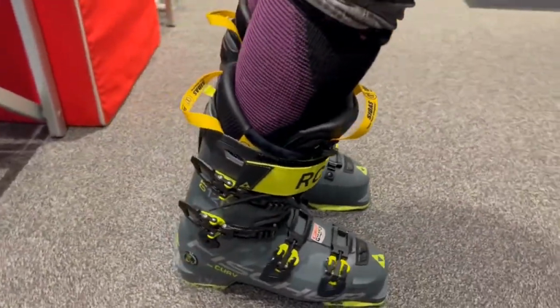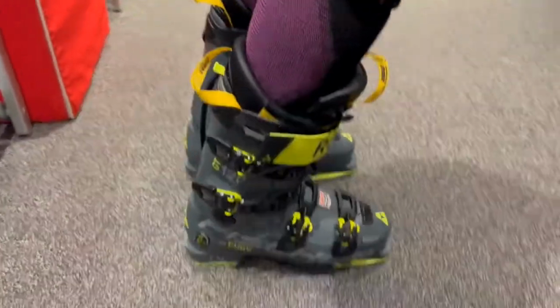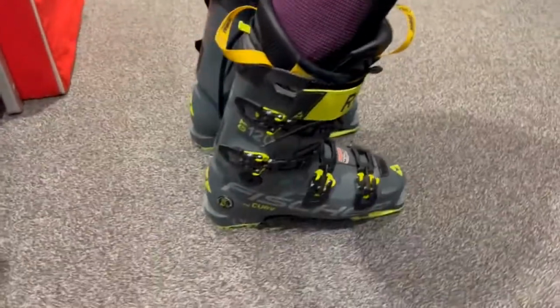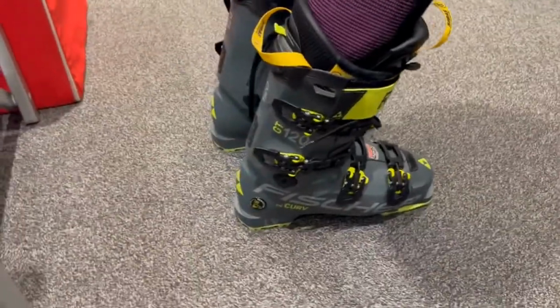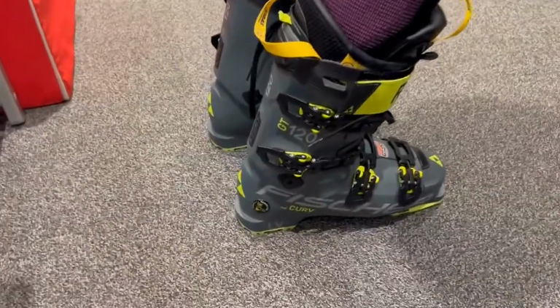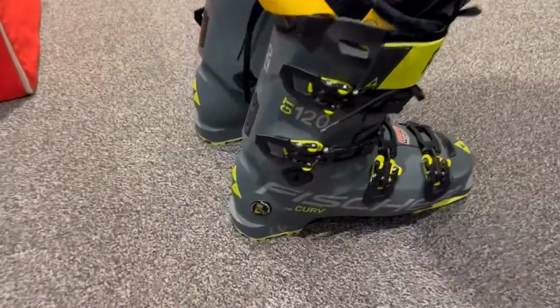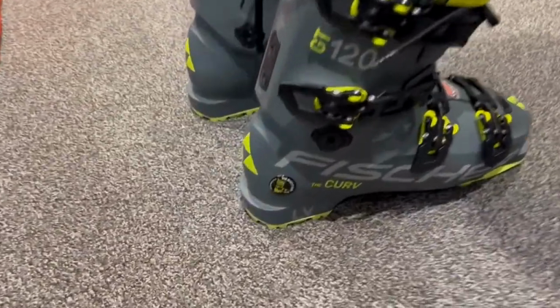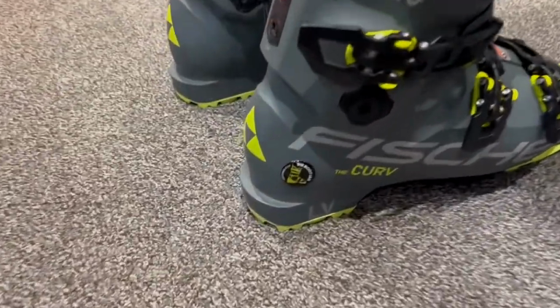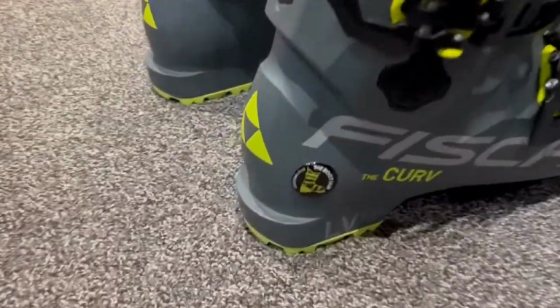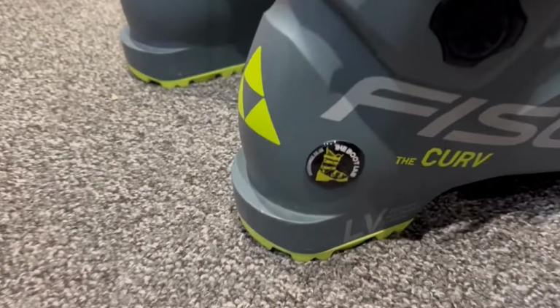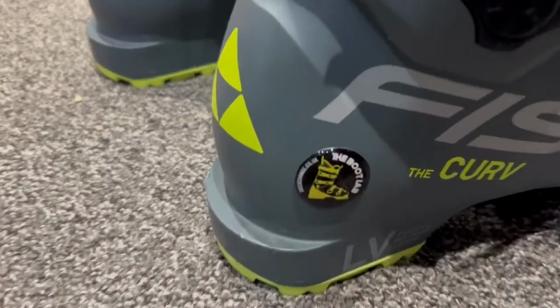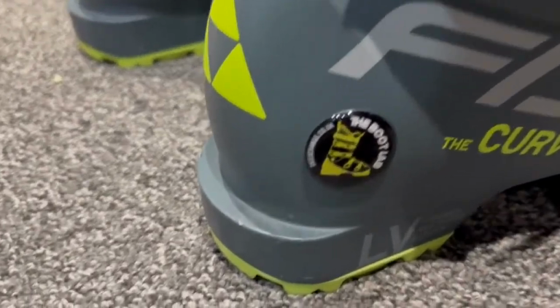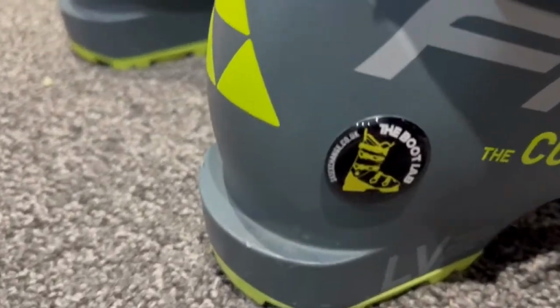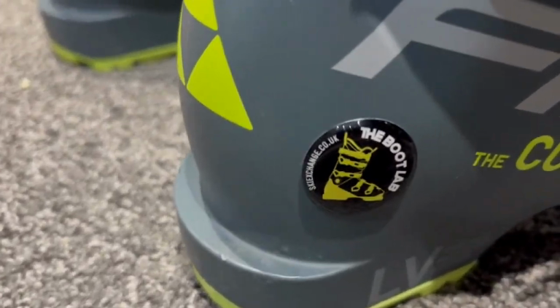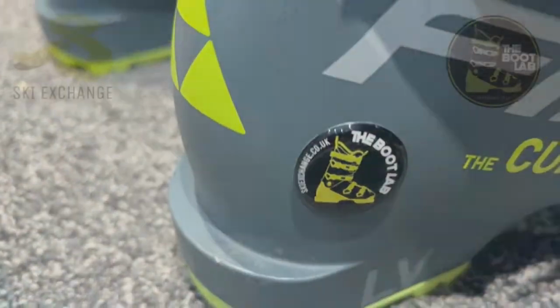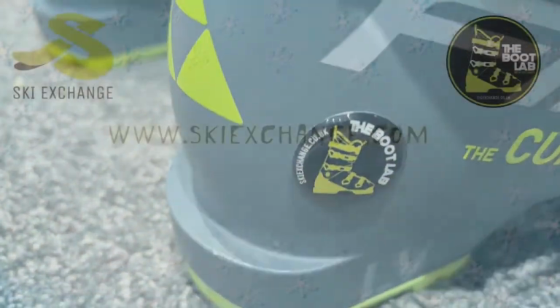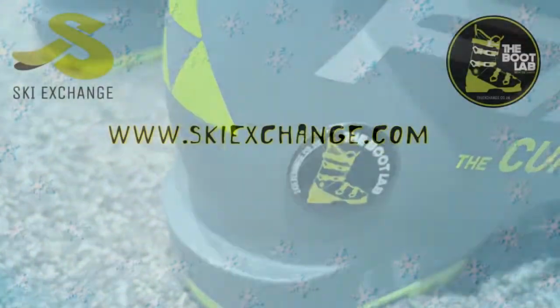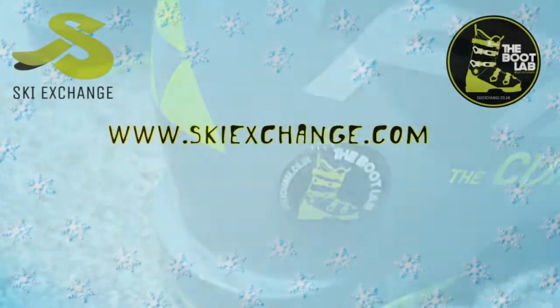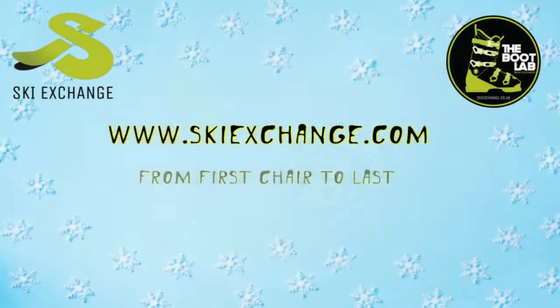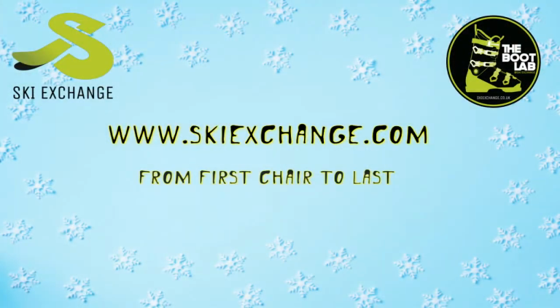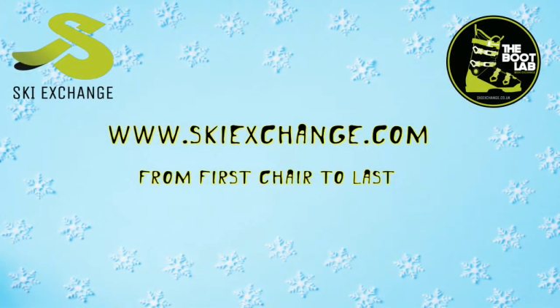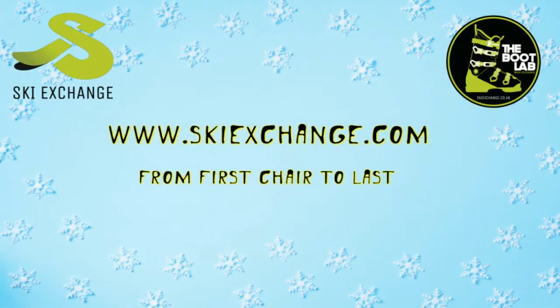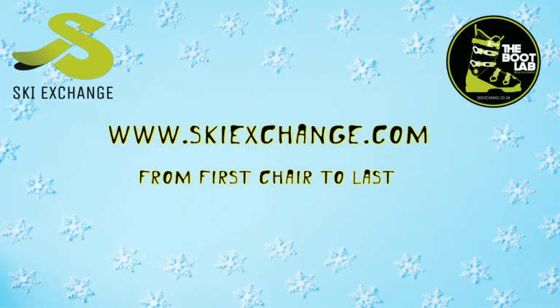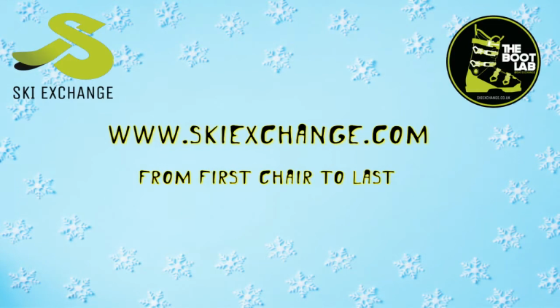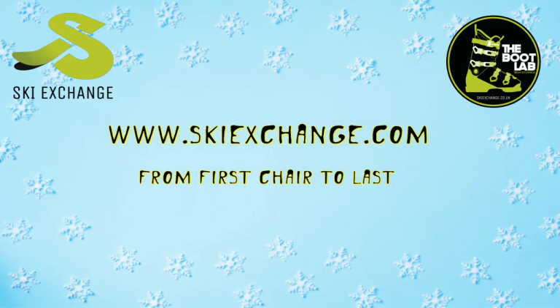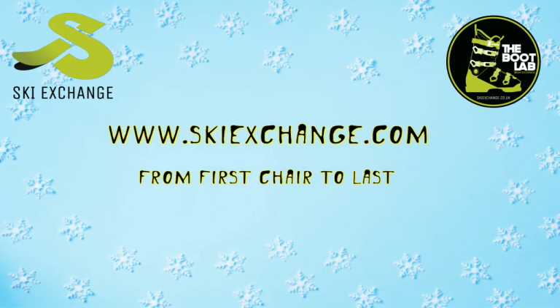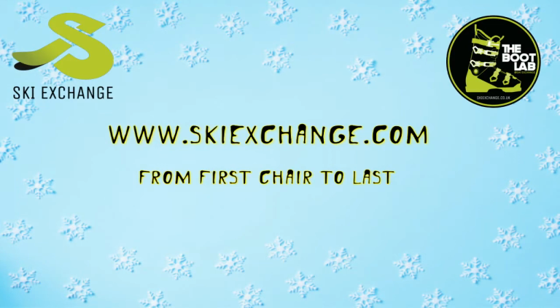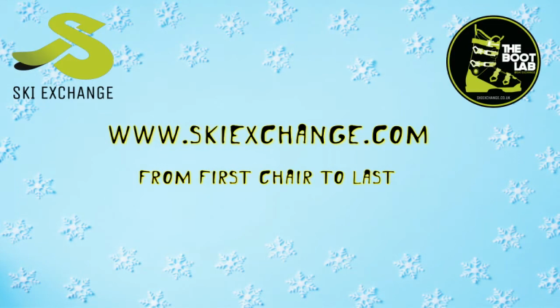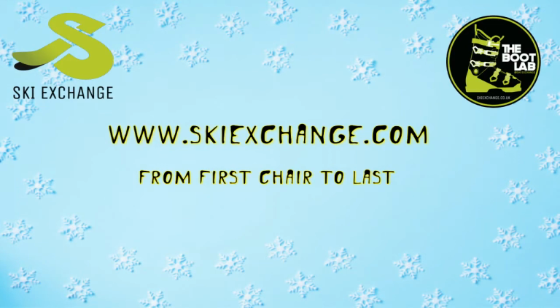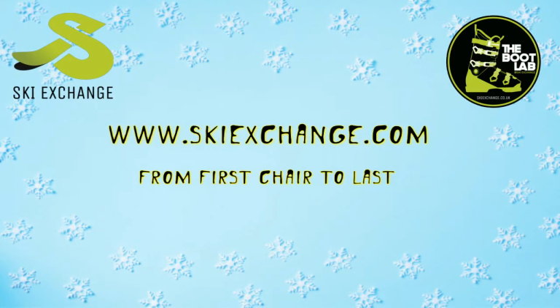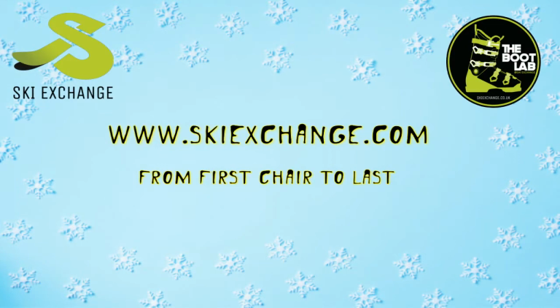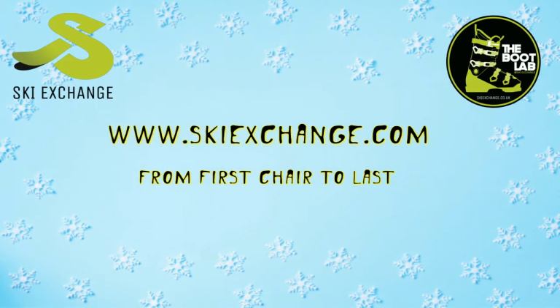Lastly we get the customer back into the boots to make sure they're happy with them and then we are finished. We advise the customer to try them on again later — if they feel great leave them, if they feel a bit tight we recommend you keep them on for longer. Thanks for watching.